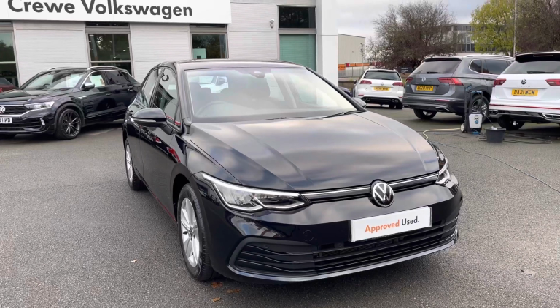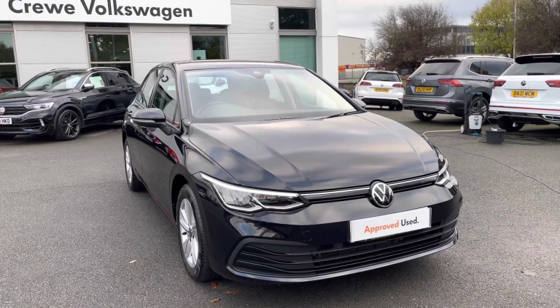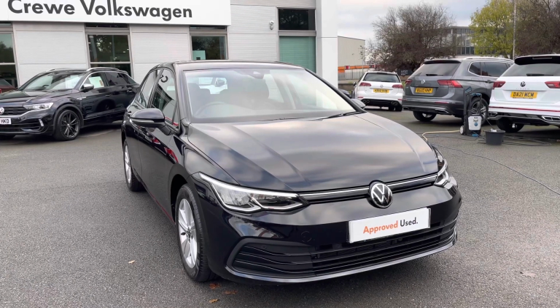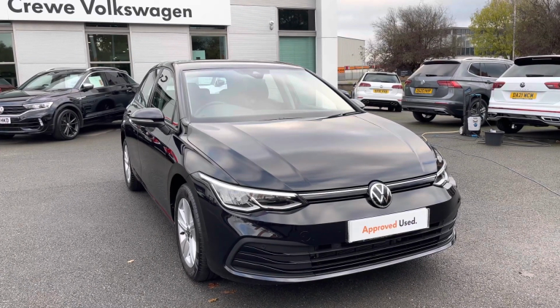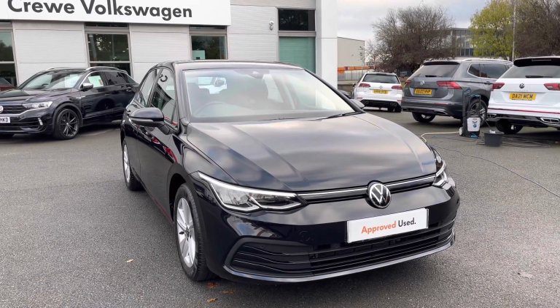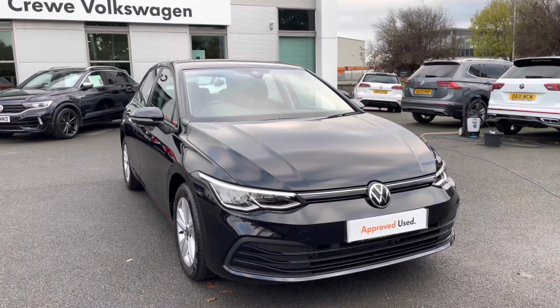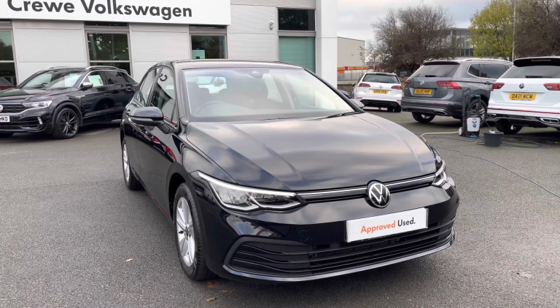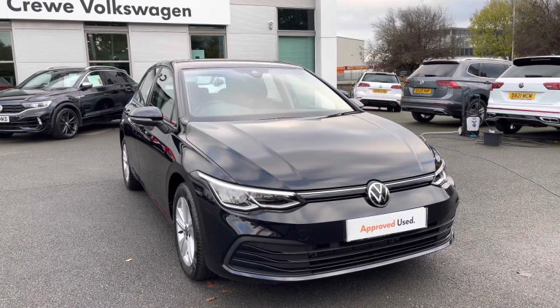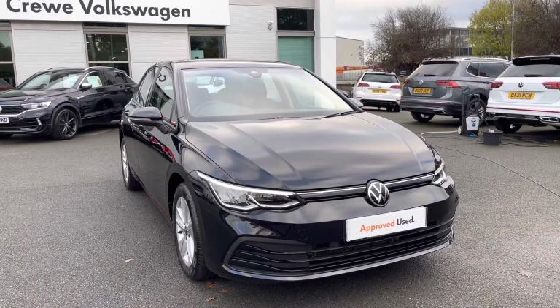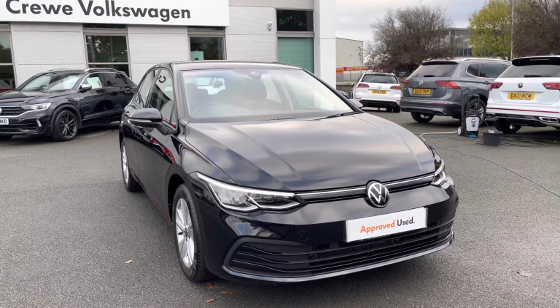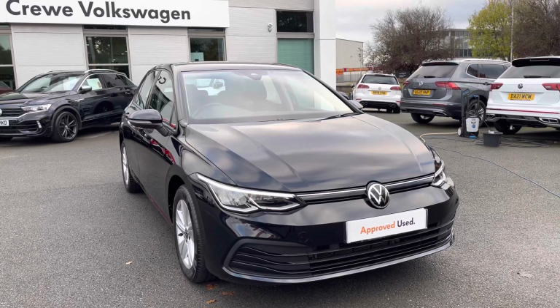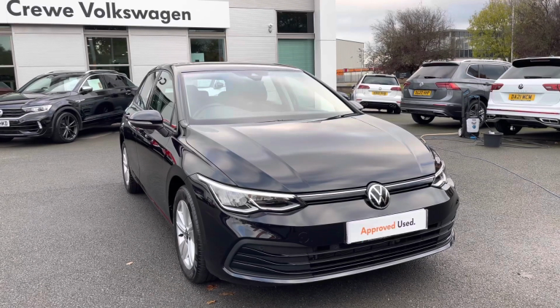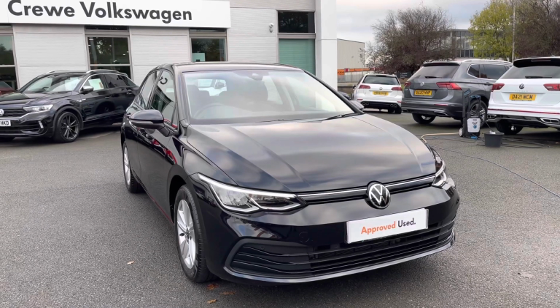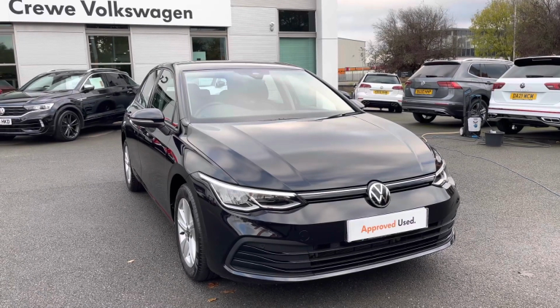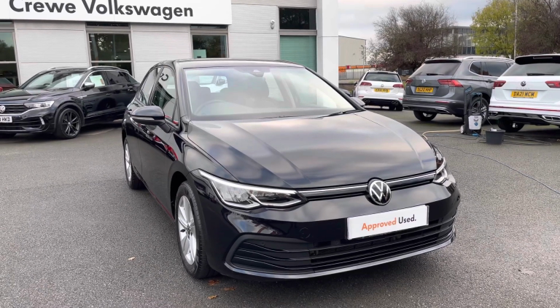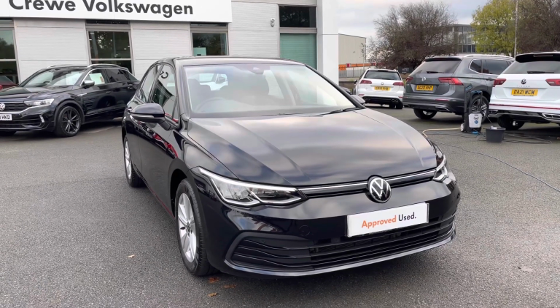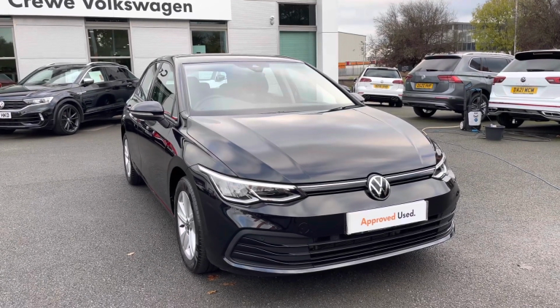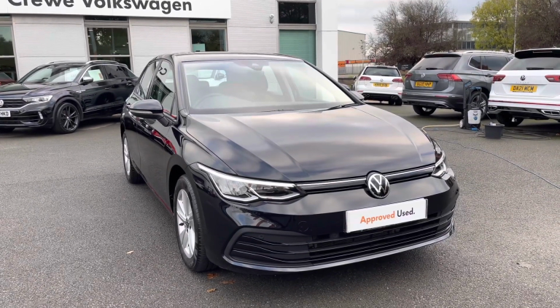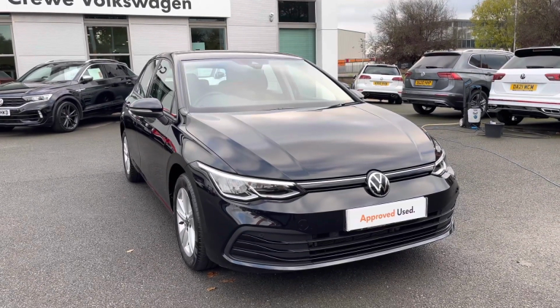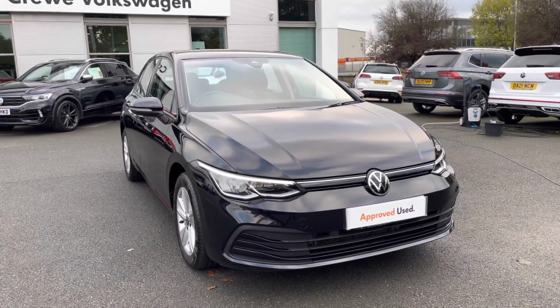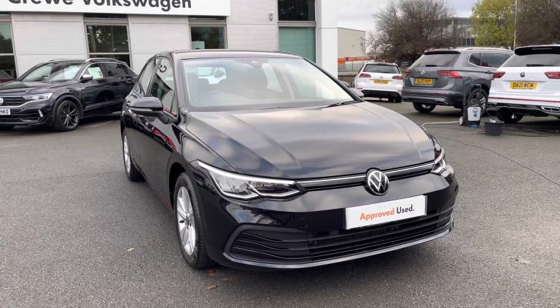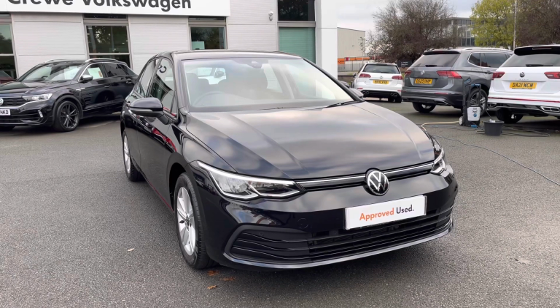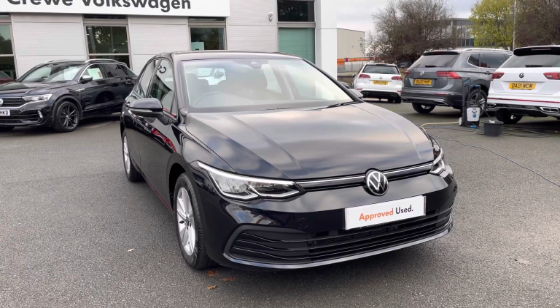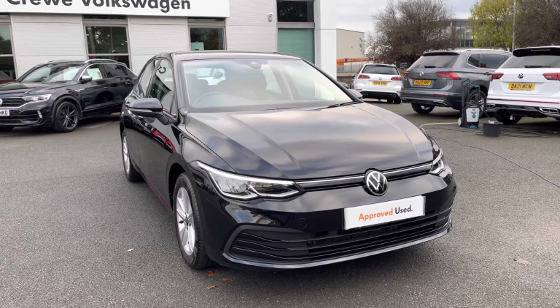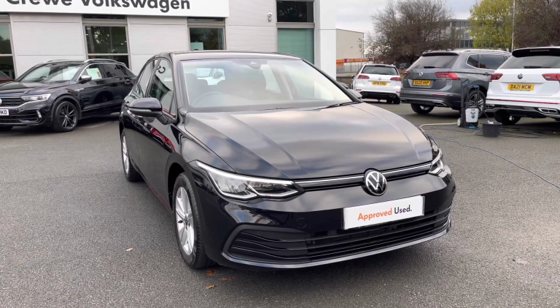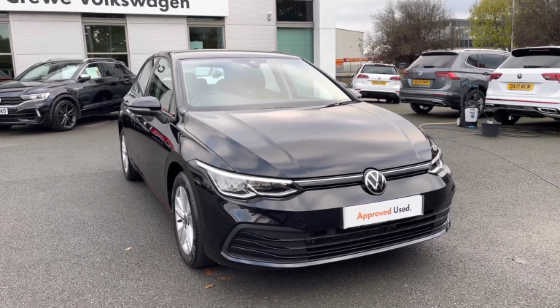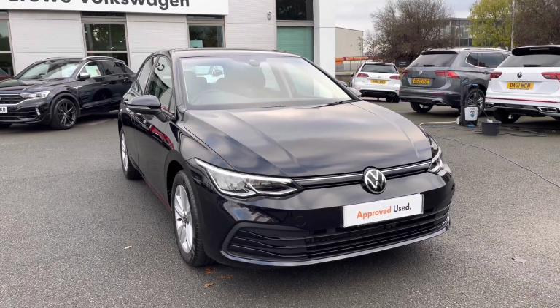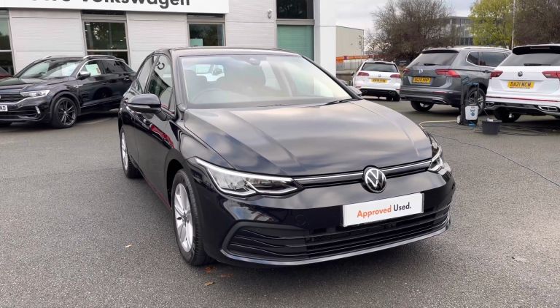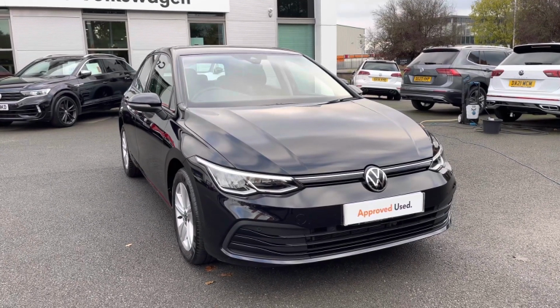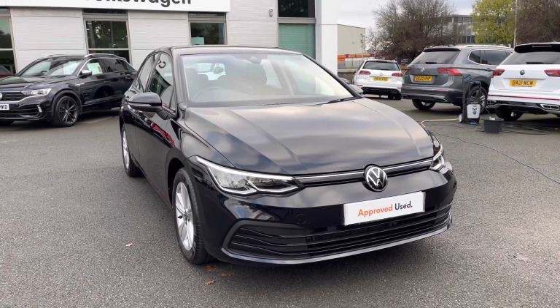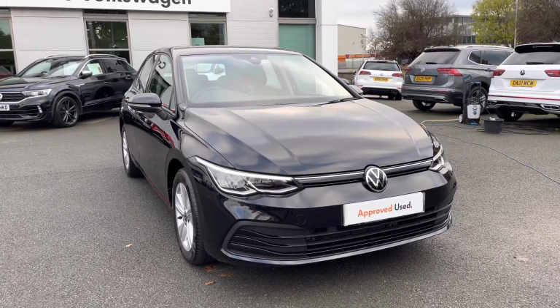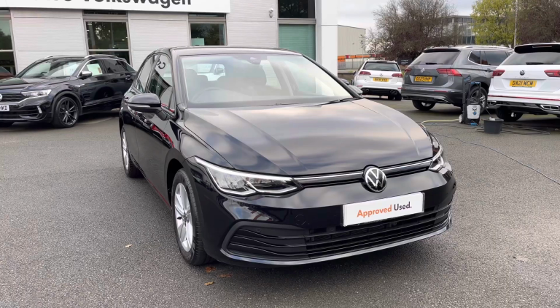Hello everyone and welcome to Crew Volkswagen. Today I'll be doing a video on this beautiful Mark 8 Golf we've currently got for sale. It's the Life Spec with the 1.0L ETSI 110PS — the petrol hybrid model with the DSG gearbox. It's a 2020 registered car and it's covered just over 7,500 miles.